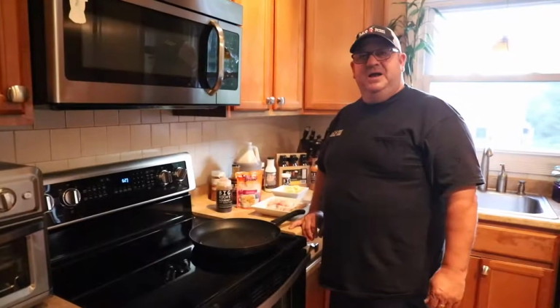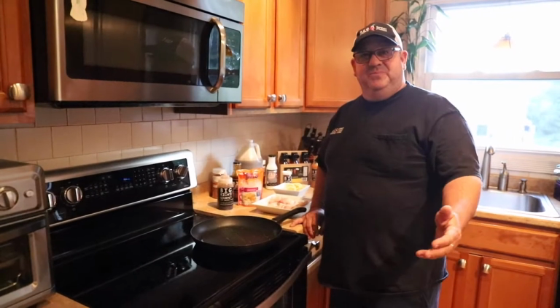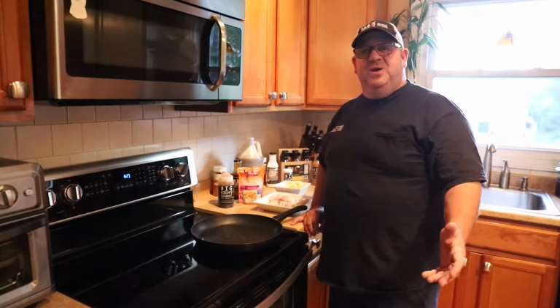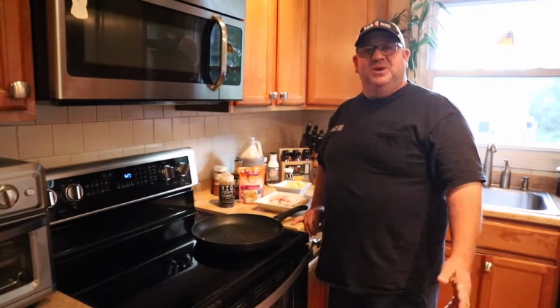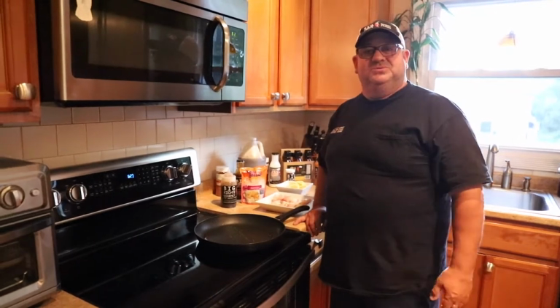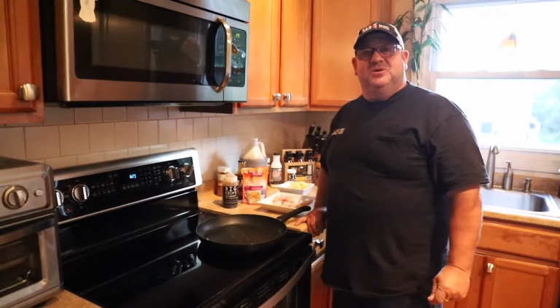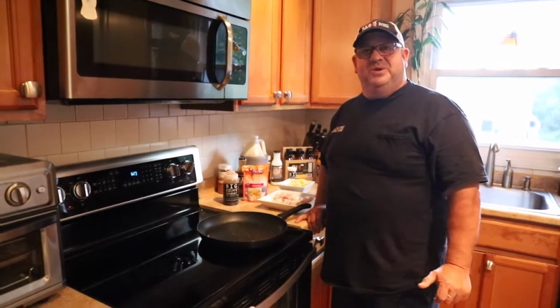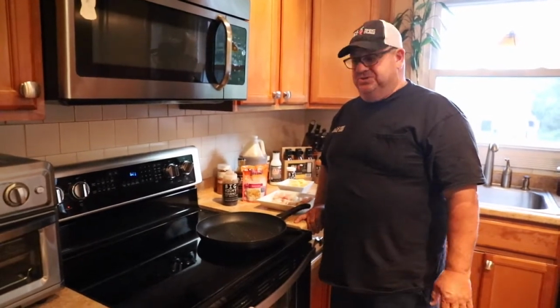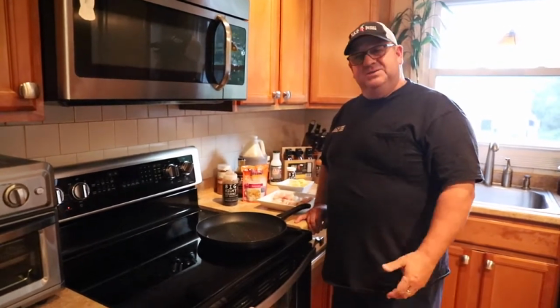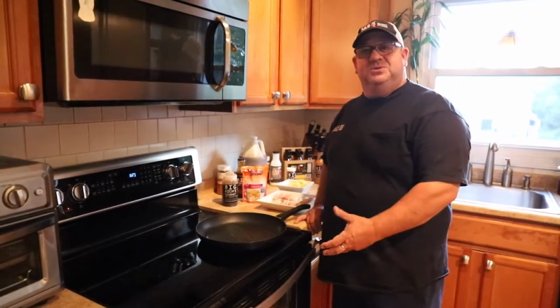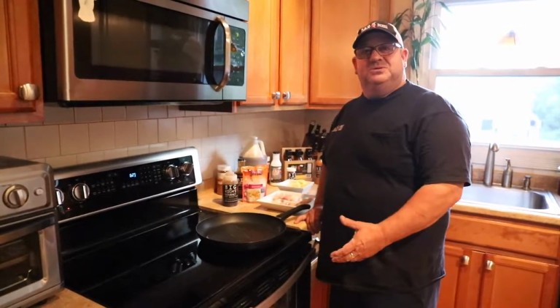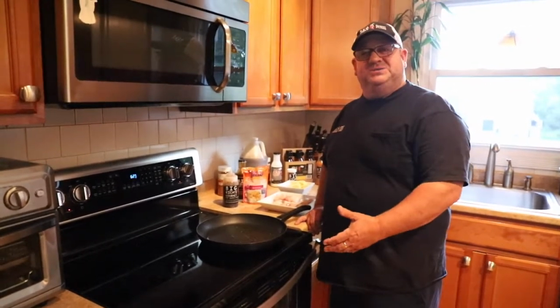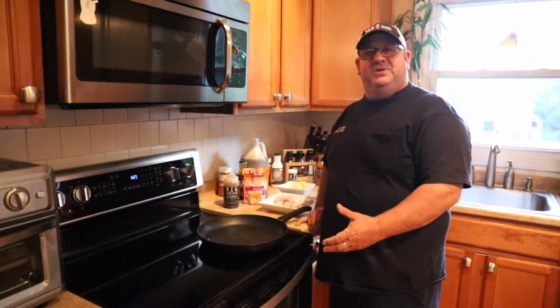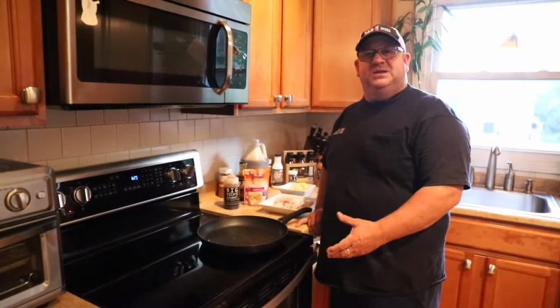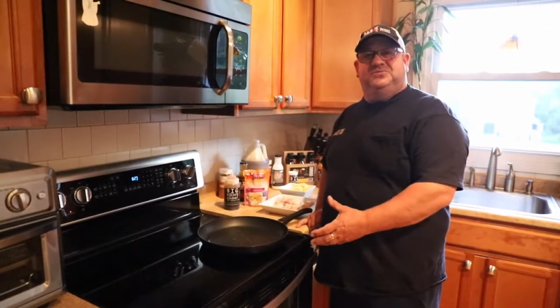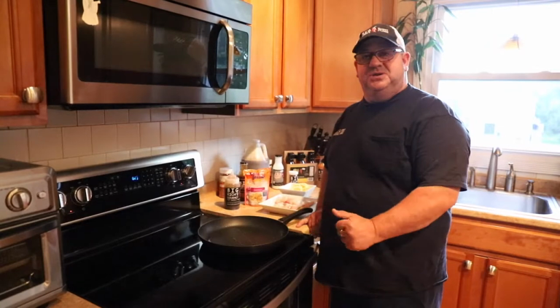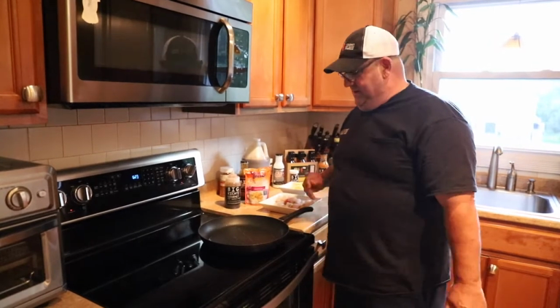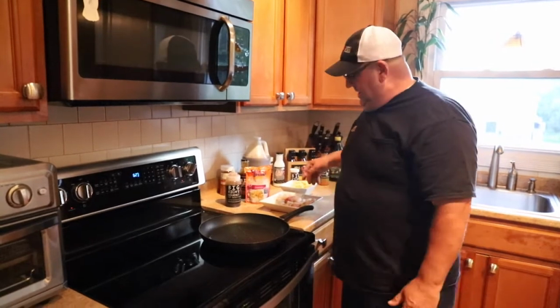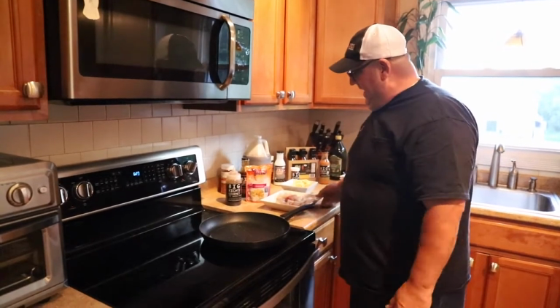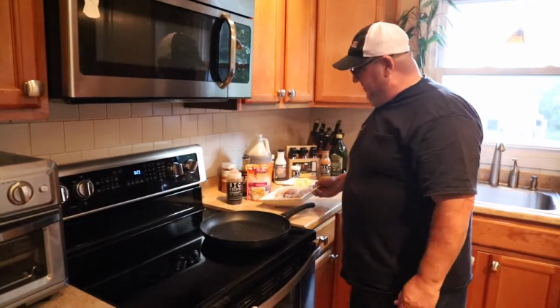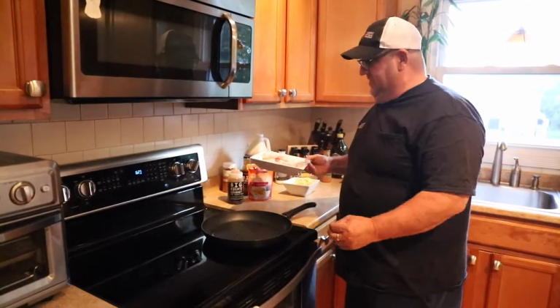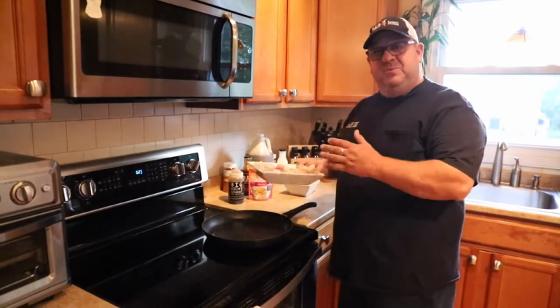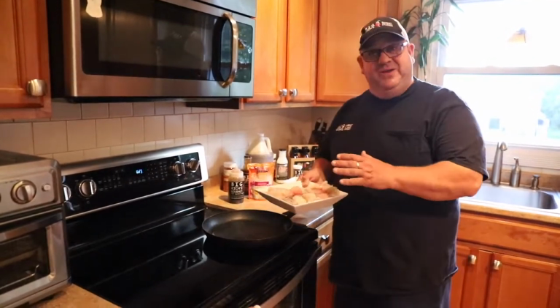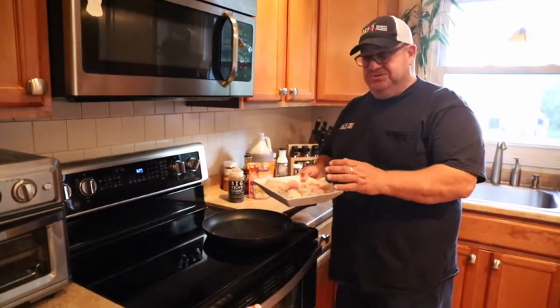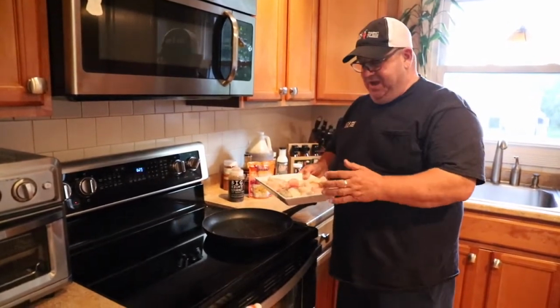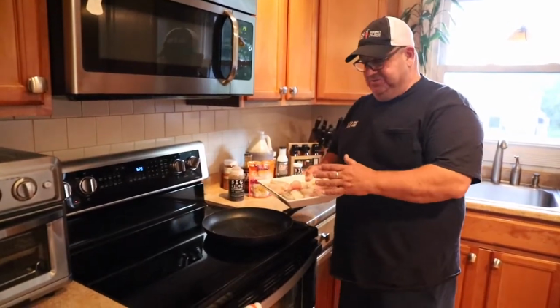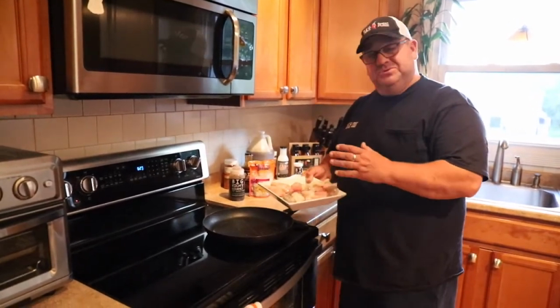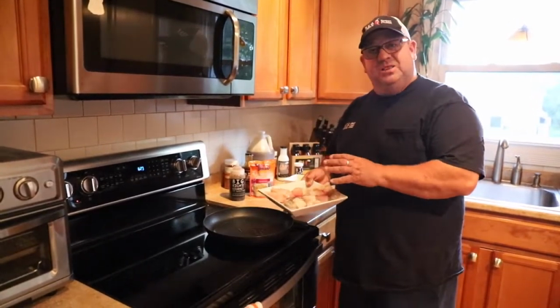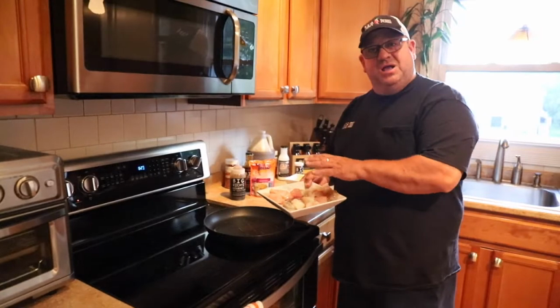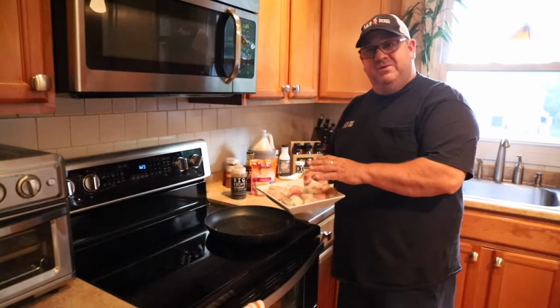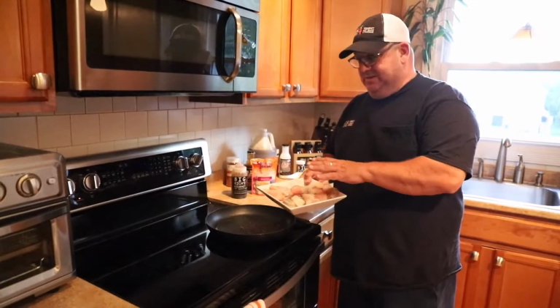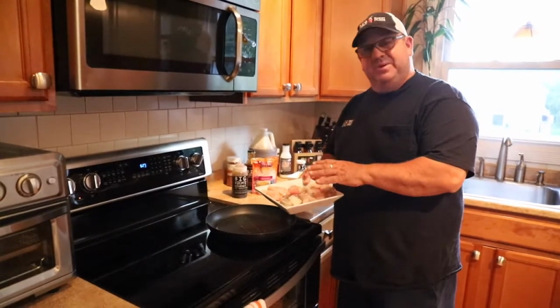Hello everybody and welcome to another episode of Cooking with Big Rich. Today we're doing a spicy teriyaki seafood dish and I have some of my favorites: shrimp, scallops, calamari, and tilapia.